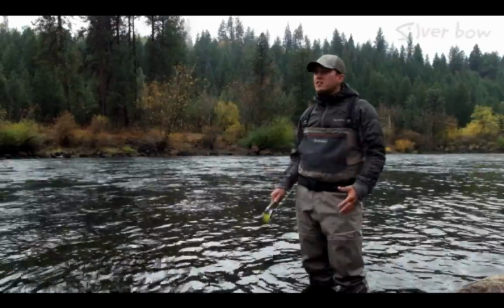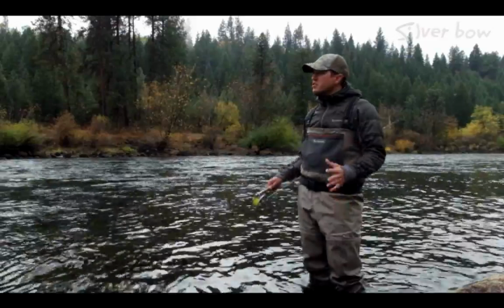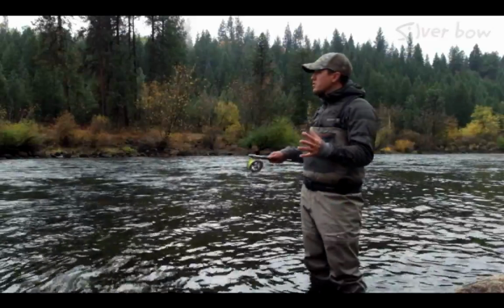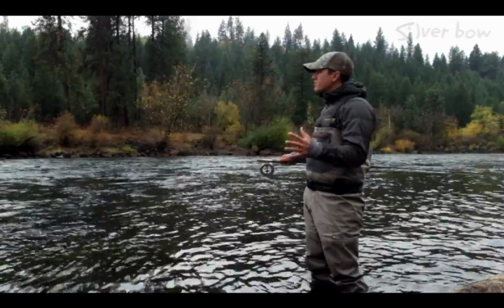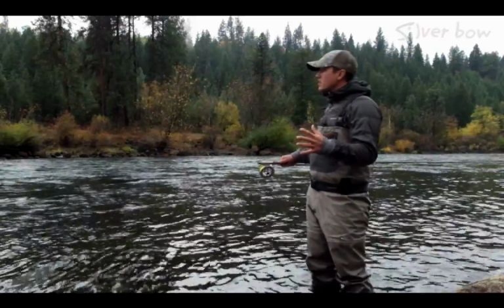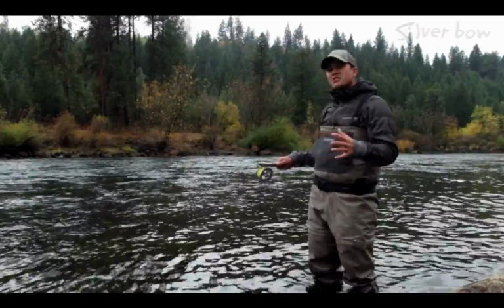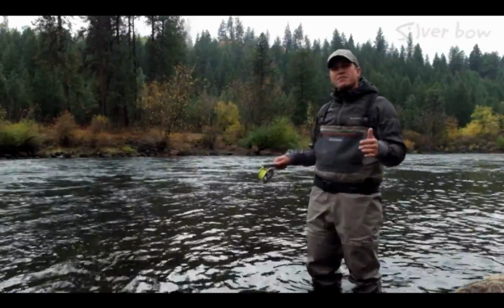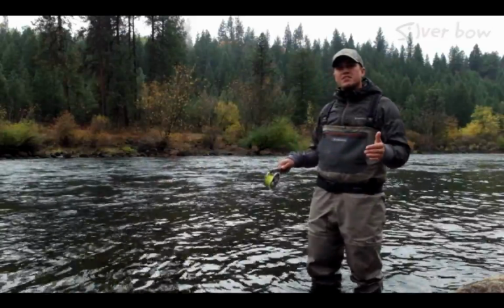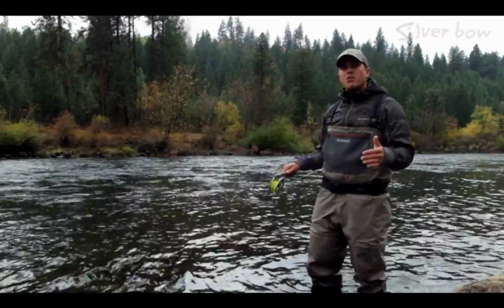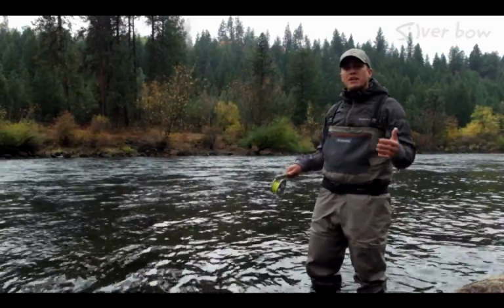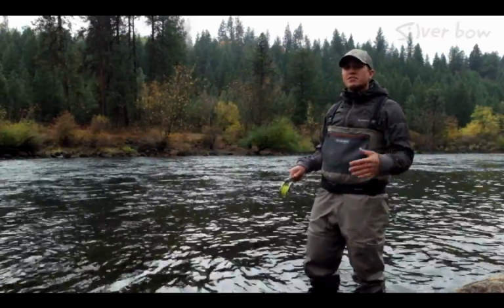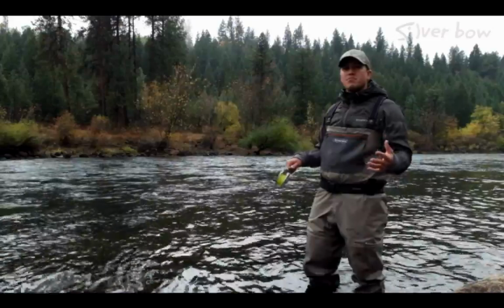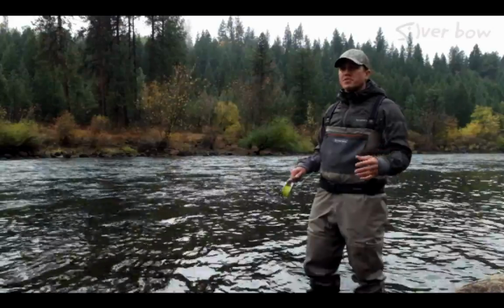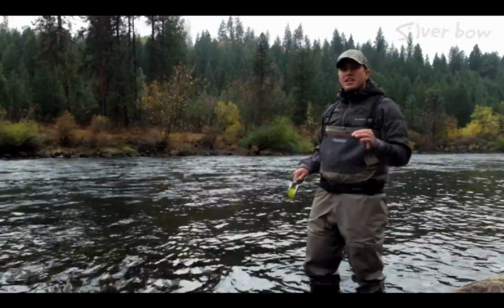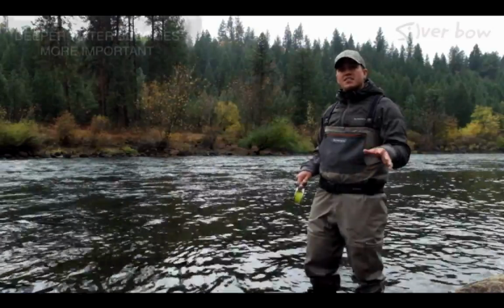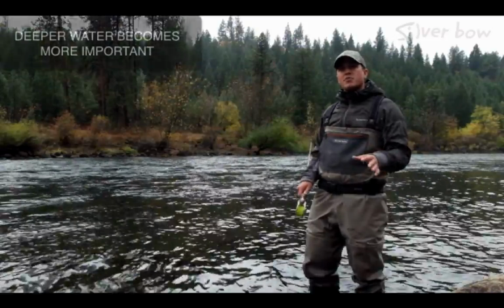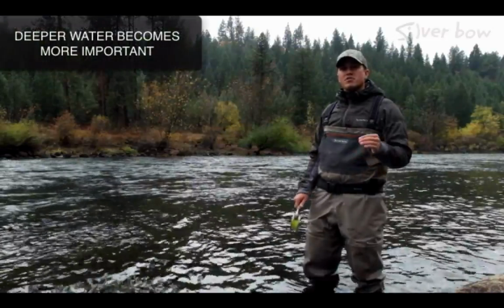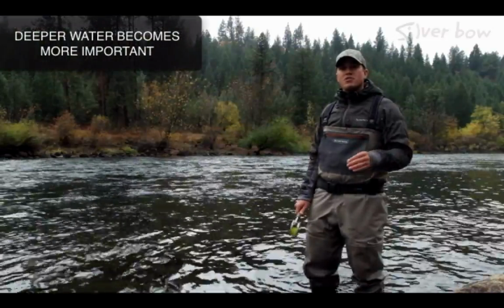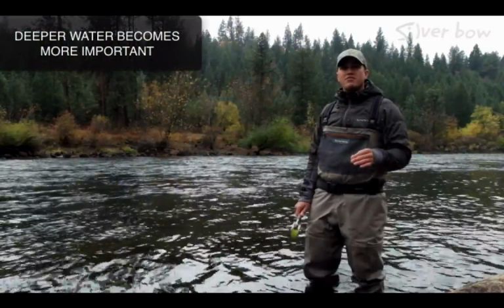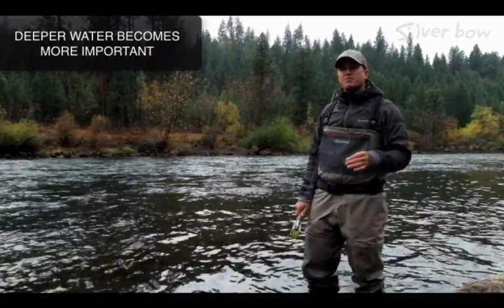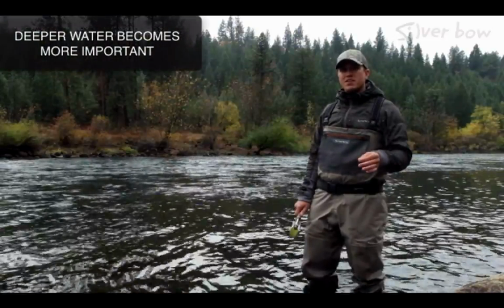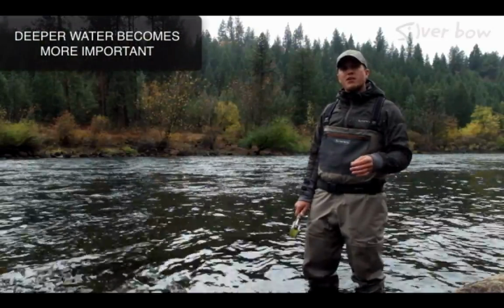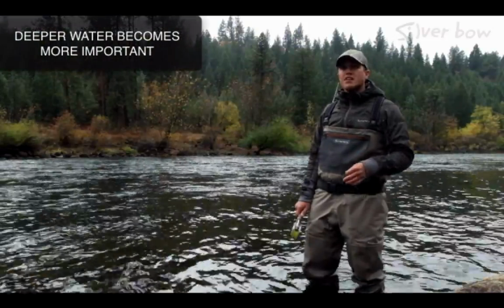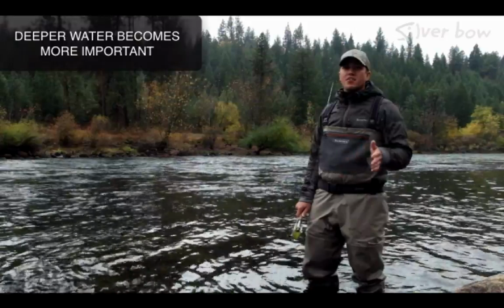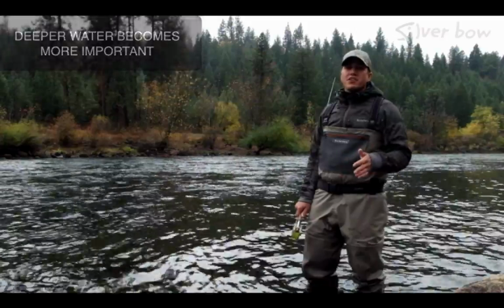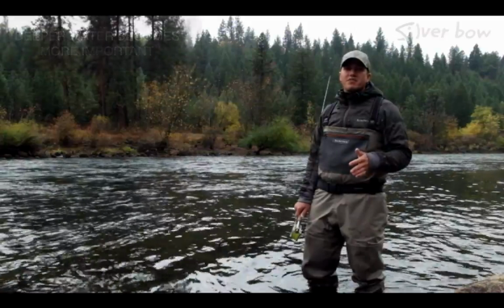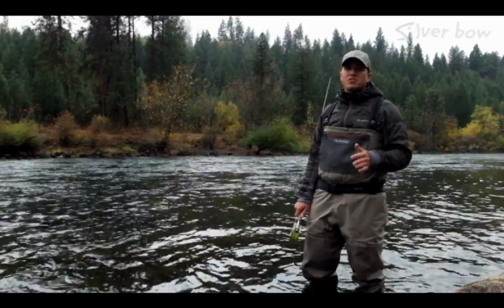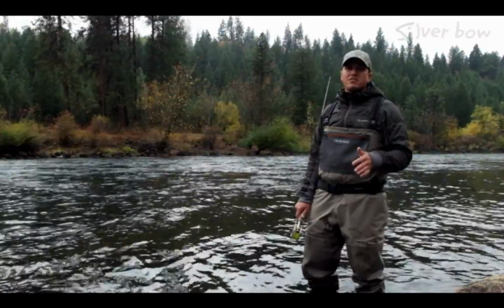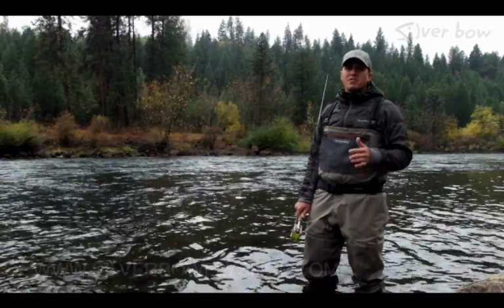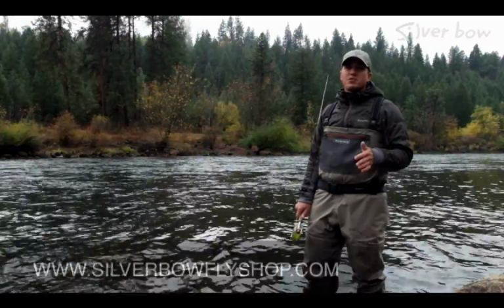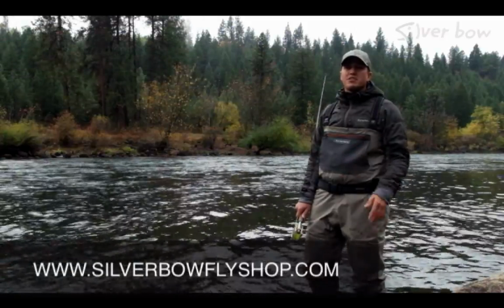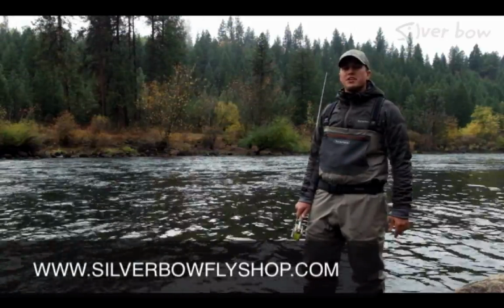So if you can focus your efforts on just the main pieces of water — the main runs, the main pools — and kind of skip over those small, shallow, fast summertime pockets, you're on your way to finding more trout in the fall as temperatures begin to cool down.